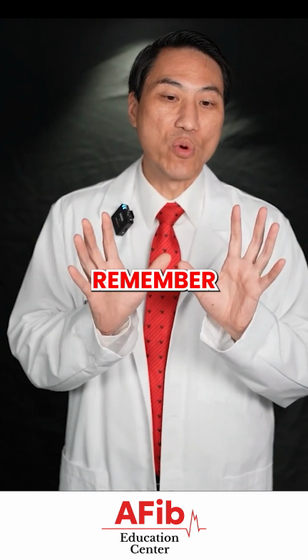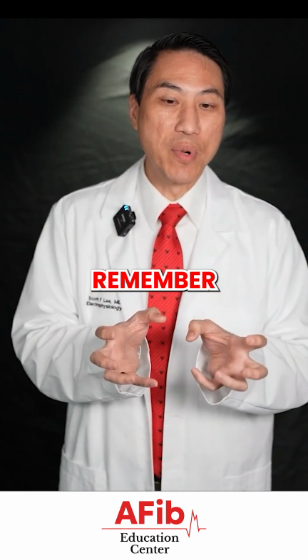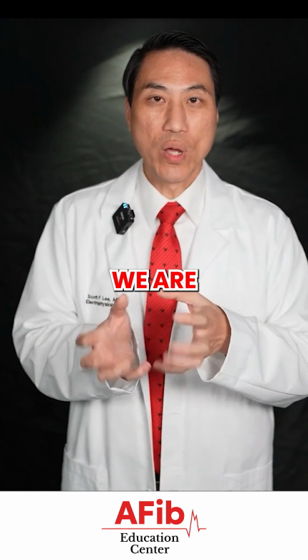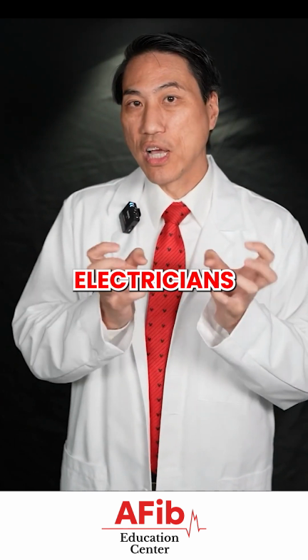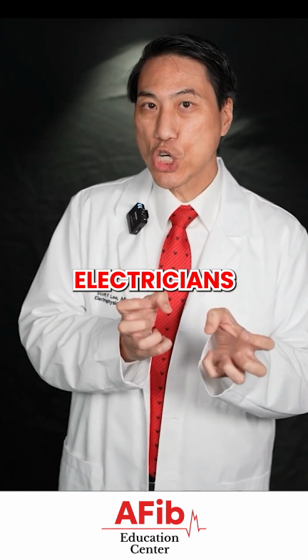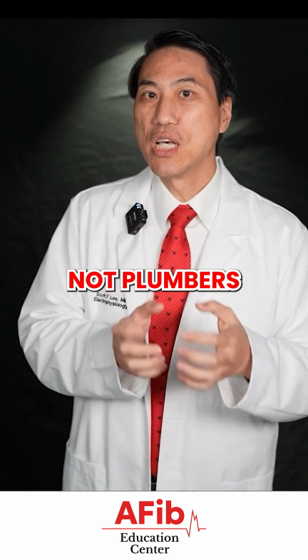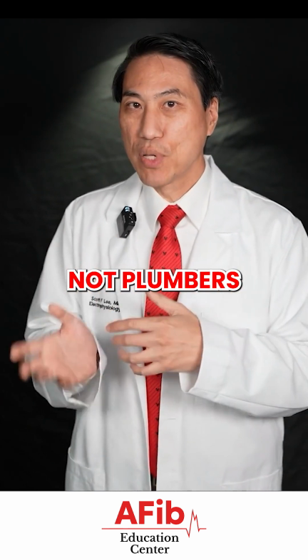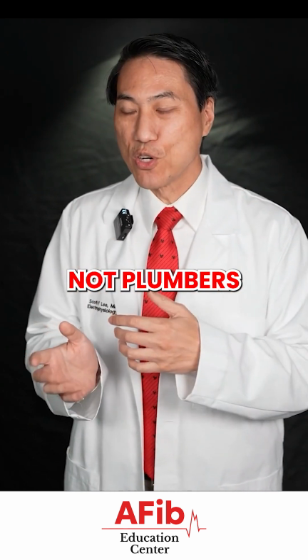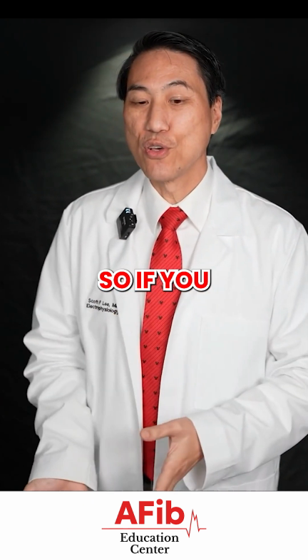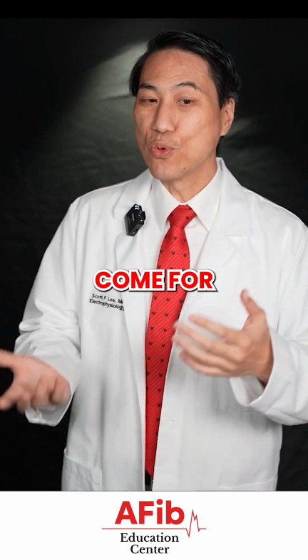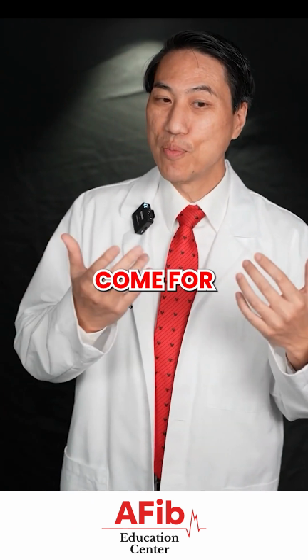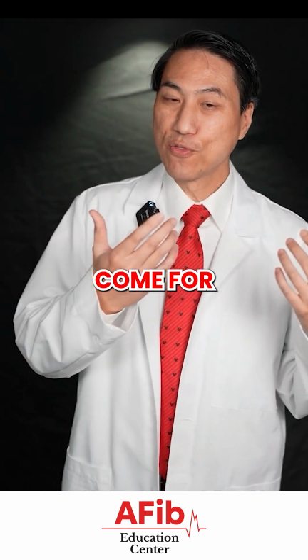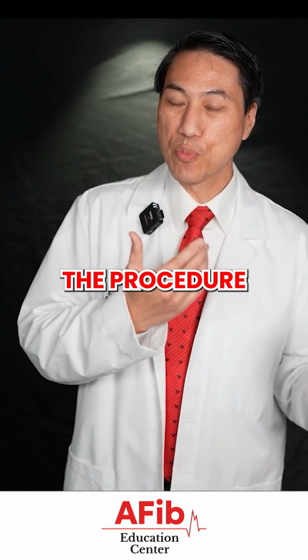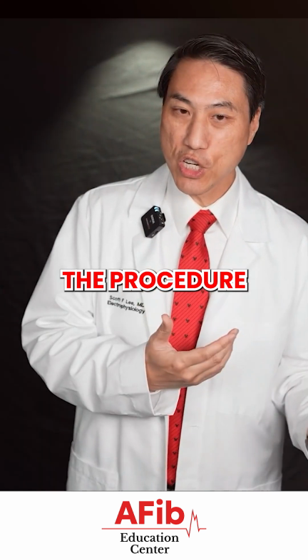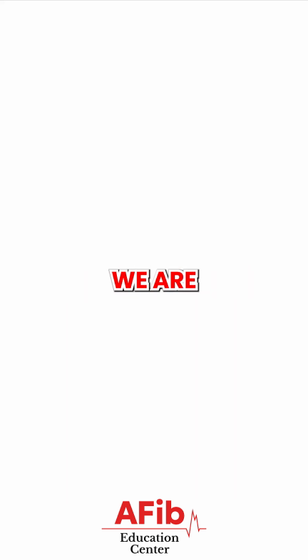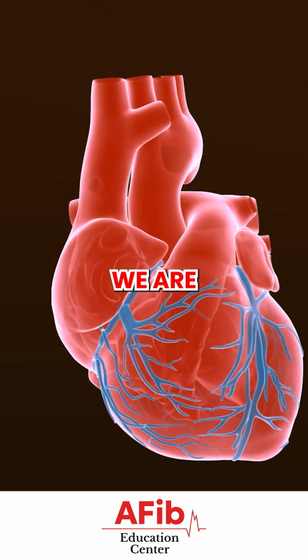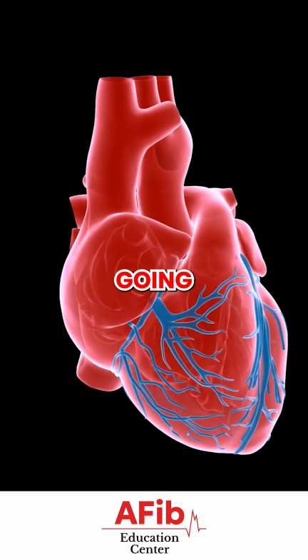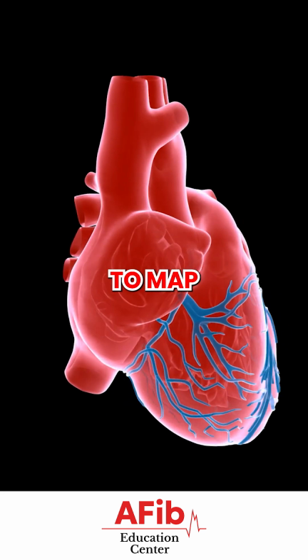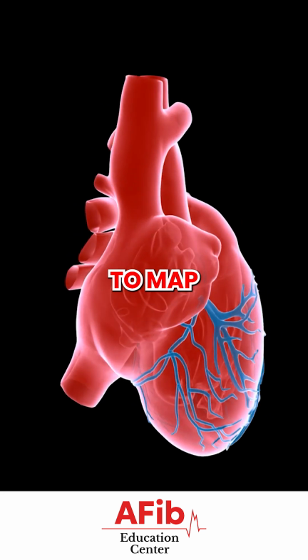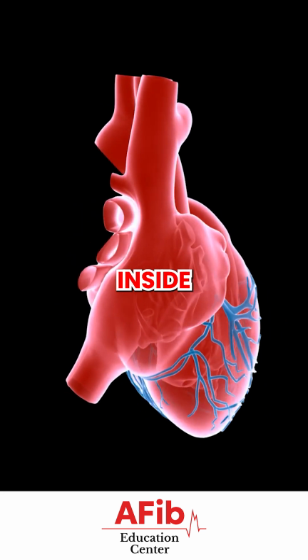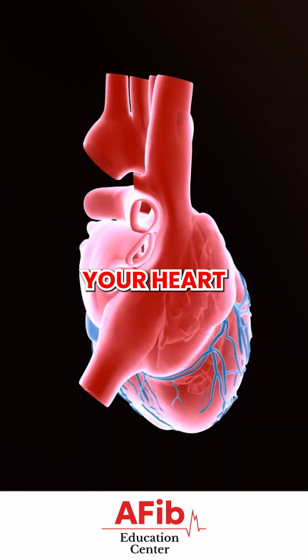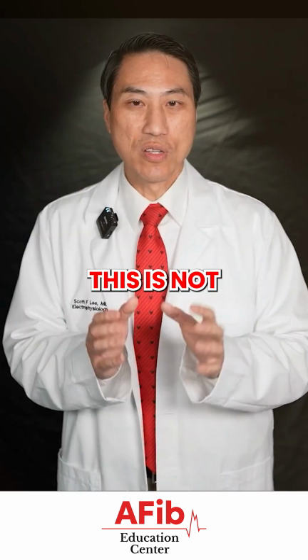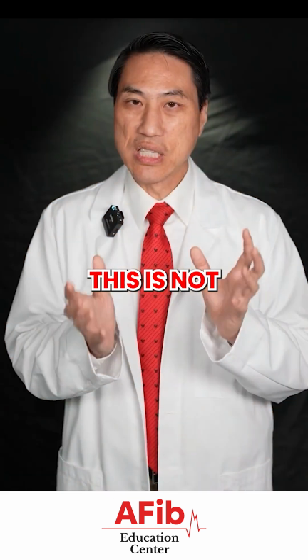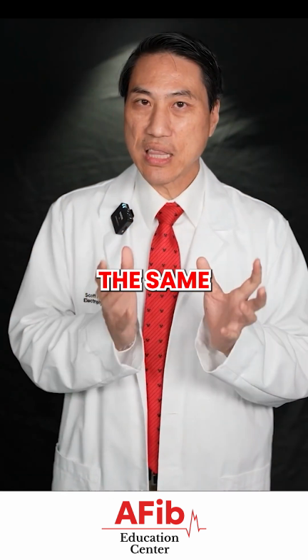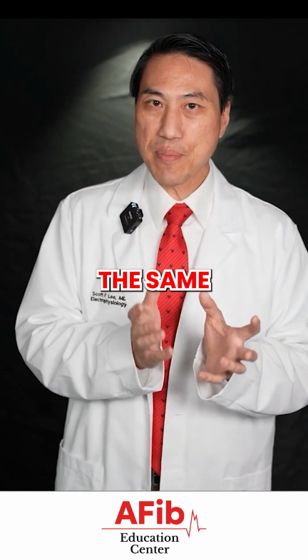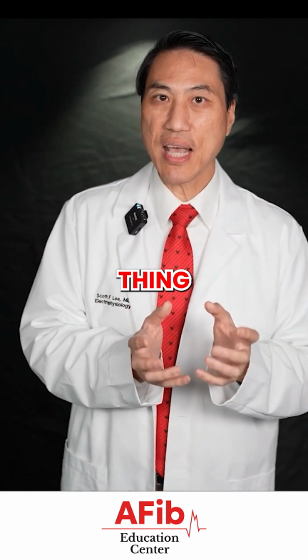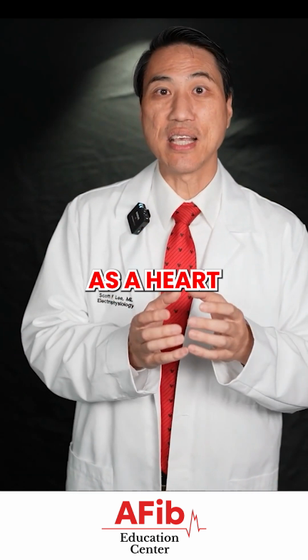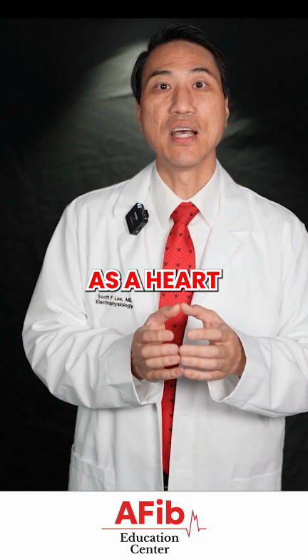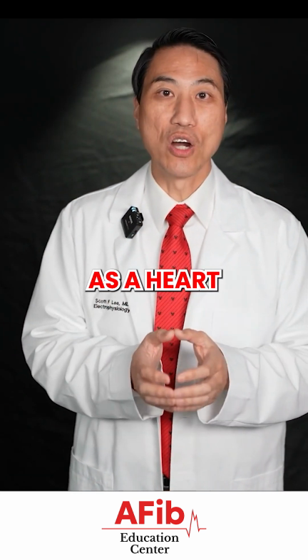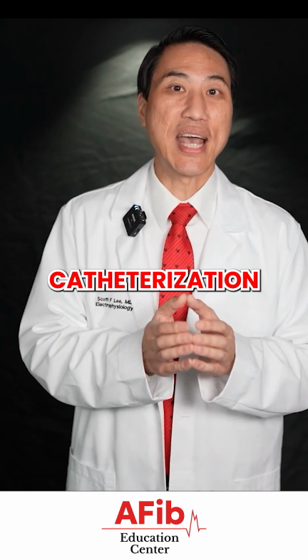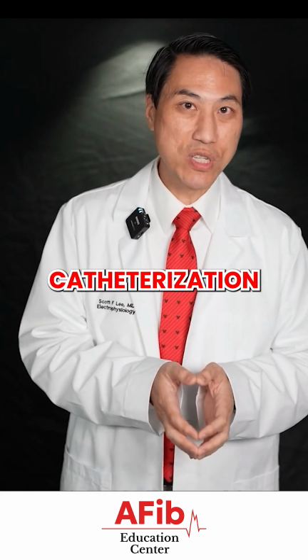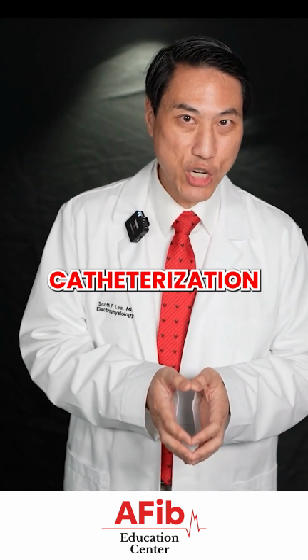Now remember, we are electricians, not plumbers. So if you come for the procedure, we are going to map inside your heart. This is not the same thing as a heart catheterization.